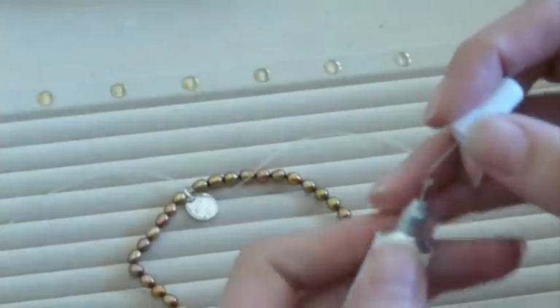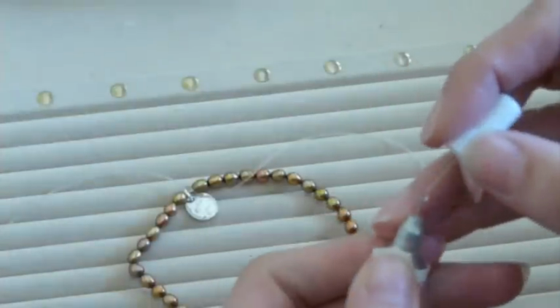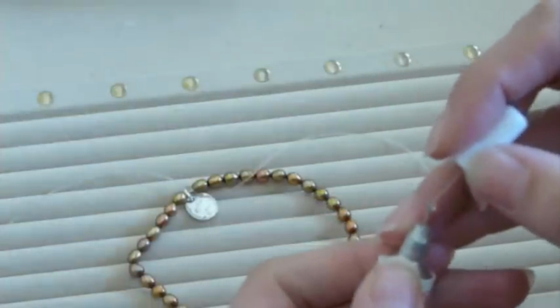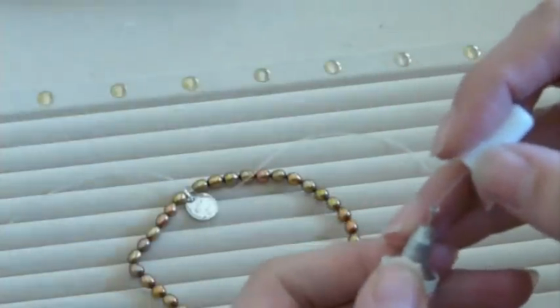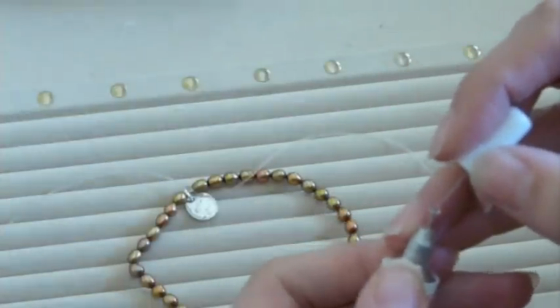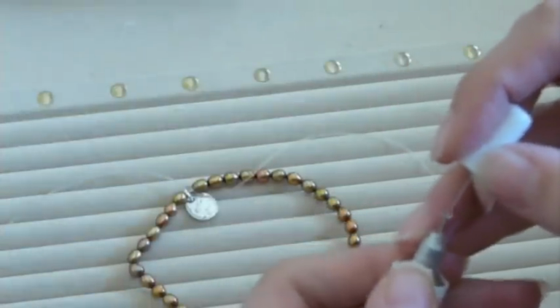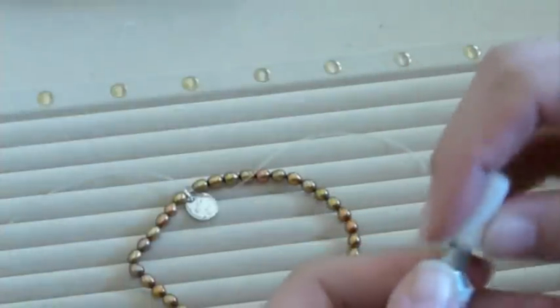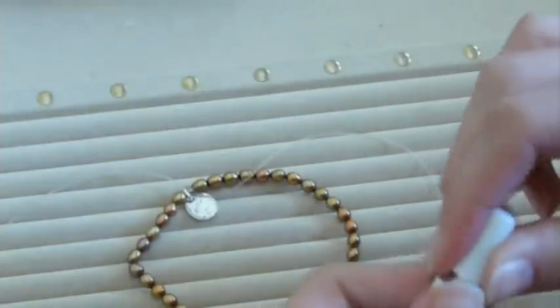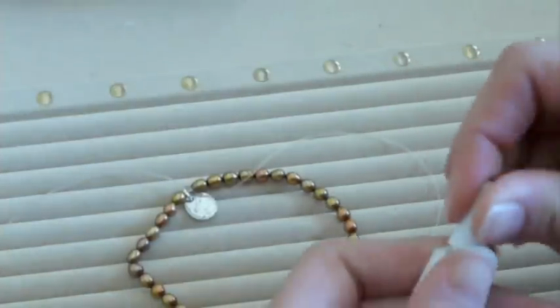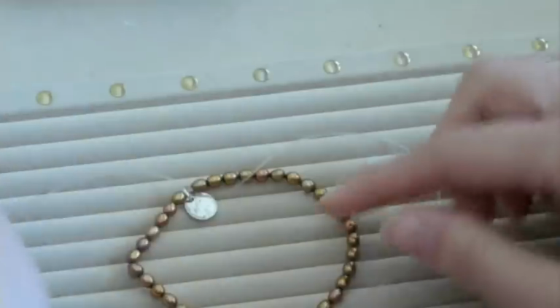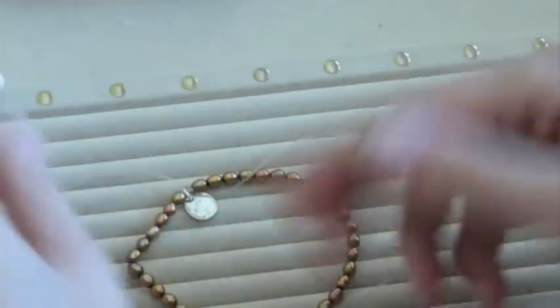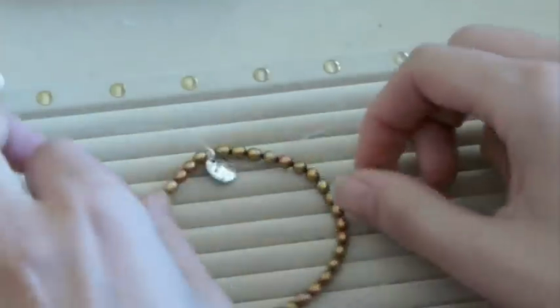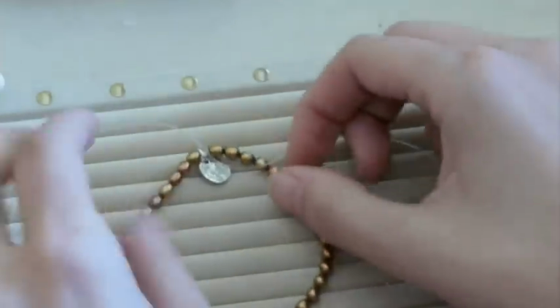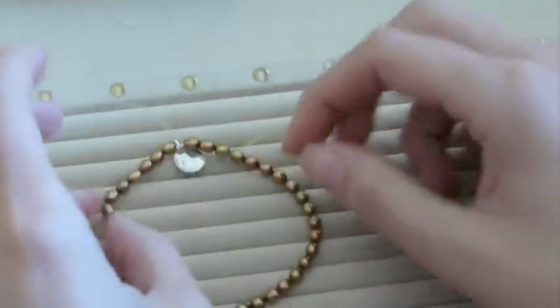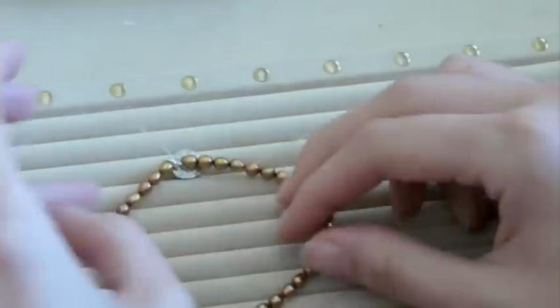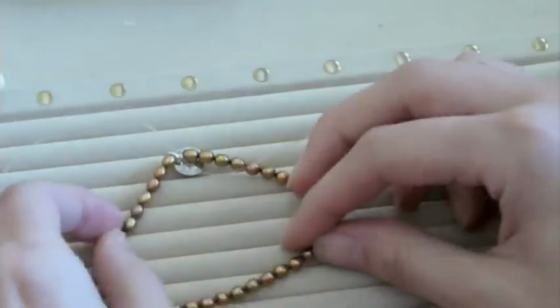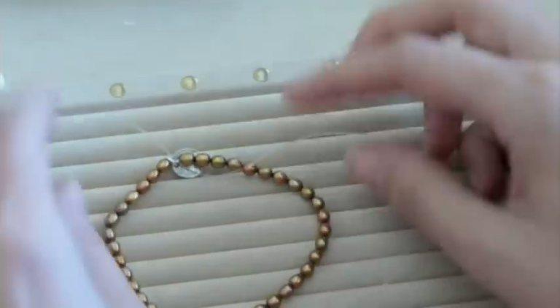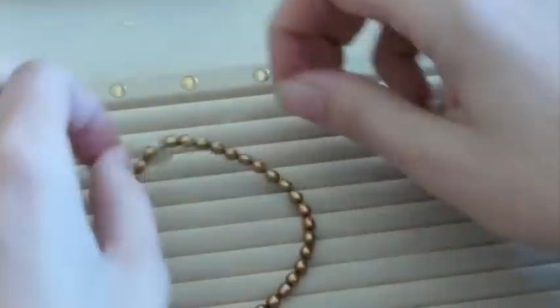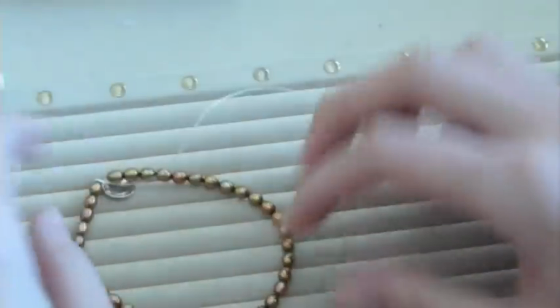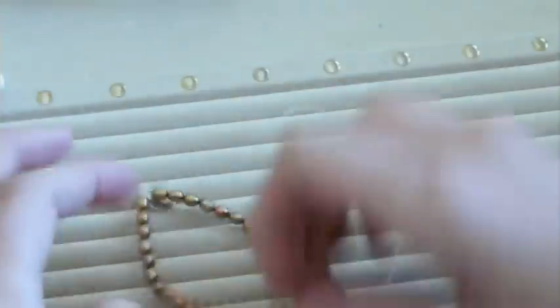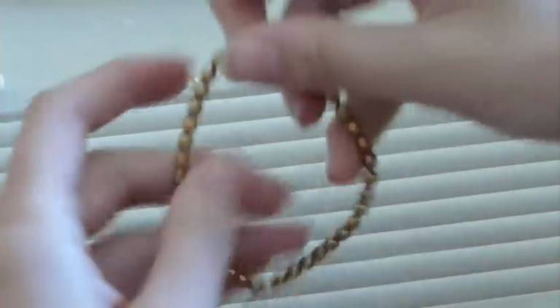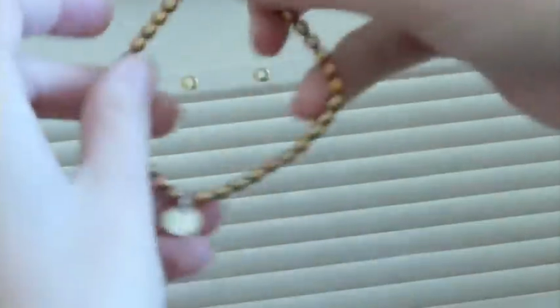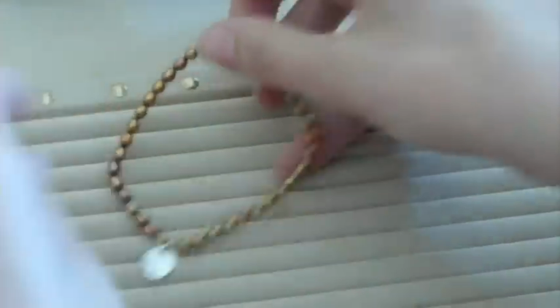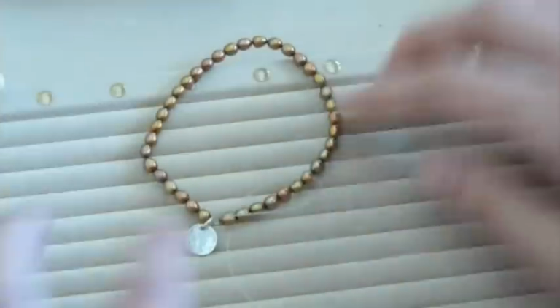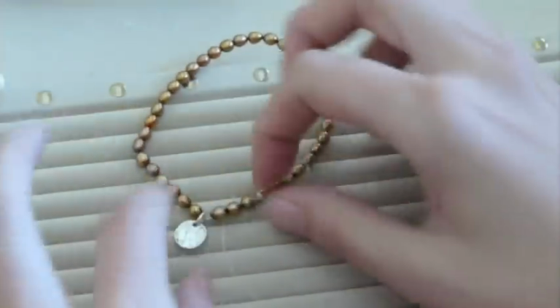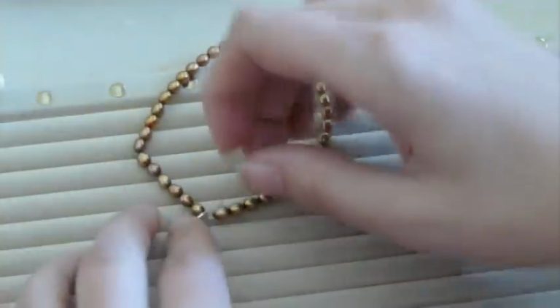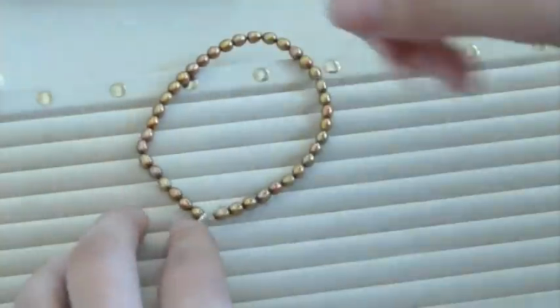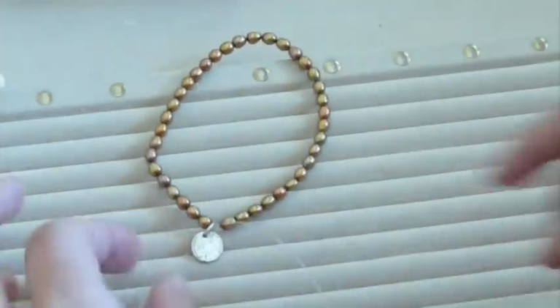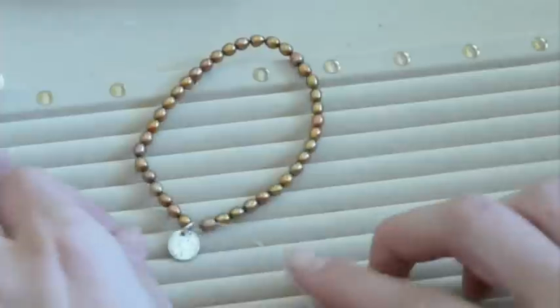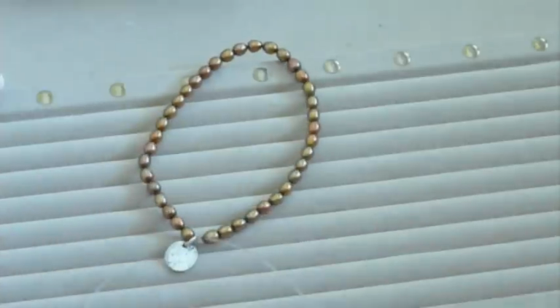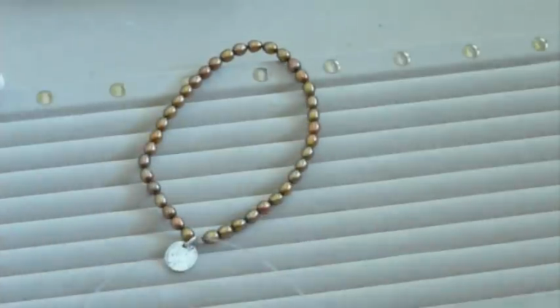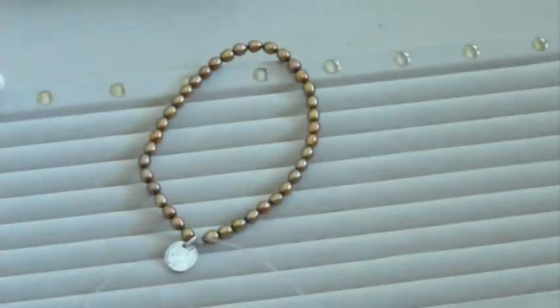If you're really concerned about your beads, you can tie a second knot next to it, but I've found that the one knot does just fine. It's as simple as that — a quick and cheap holiday gift.